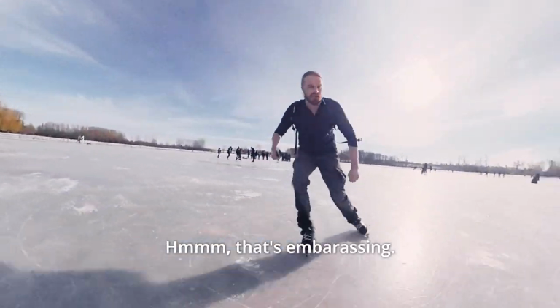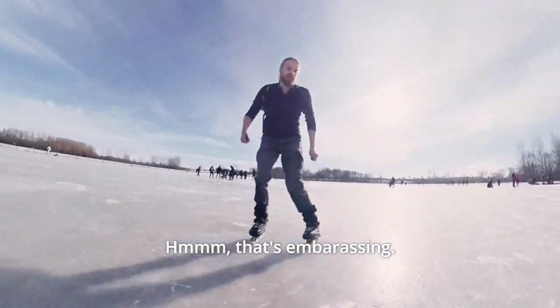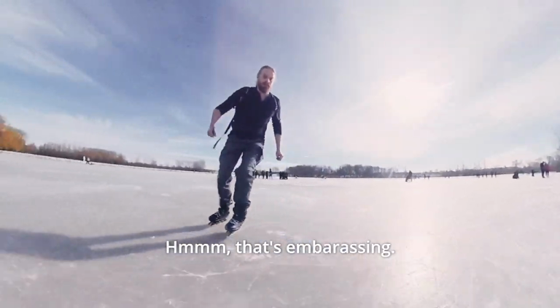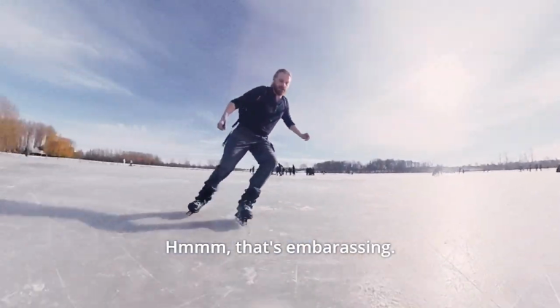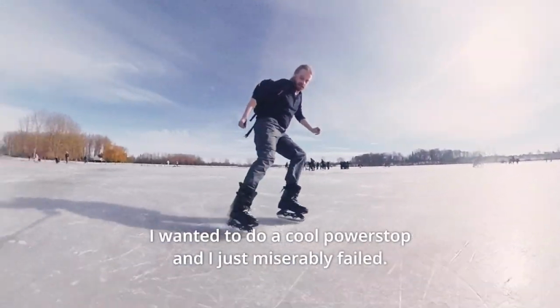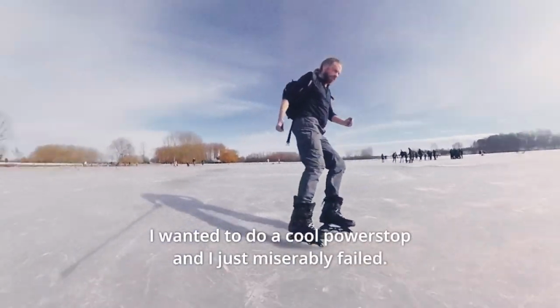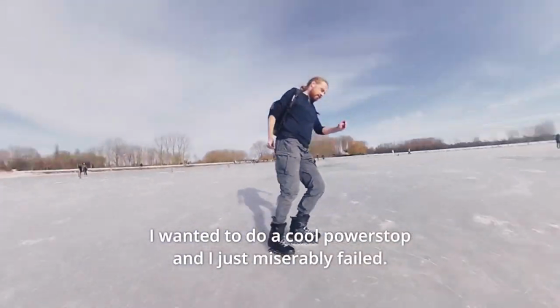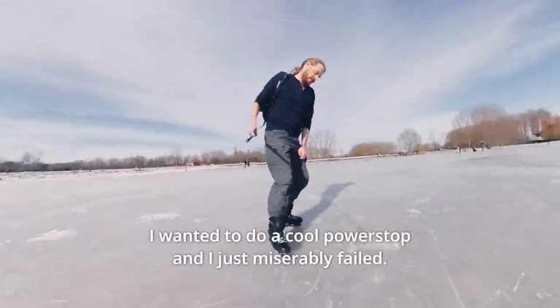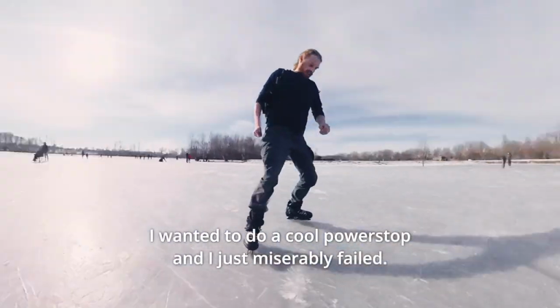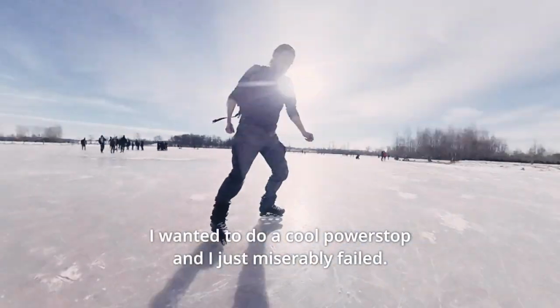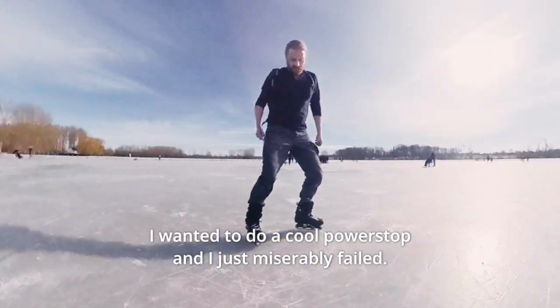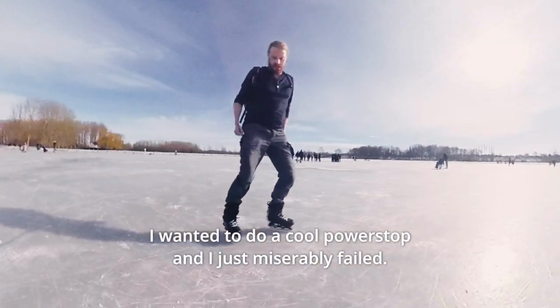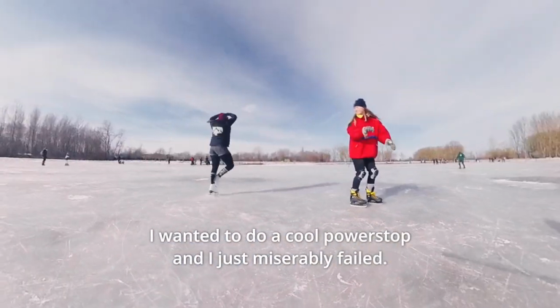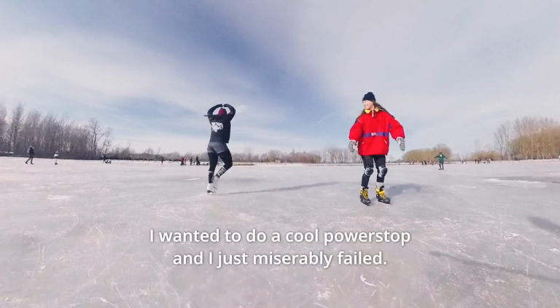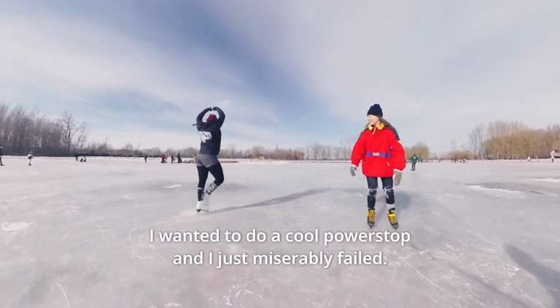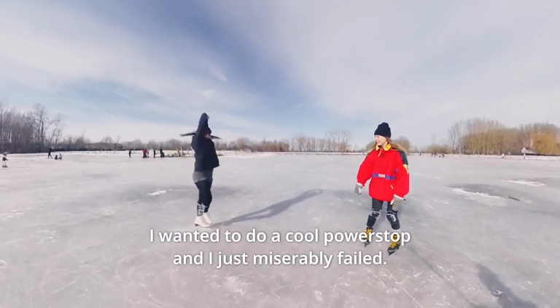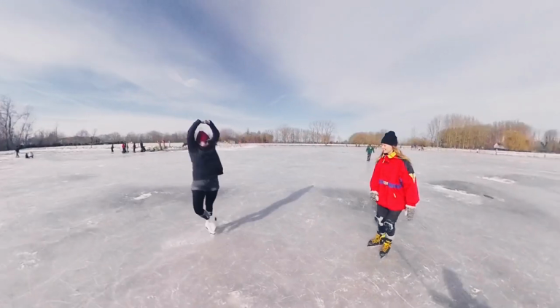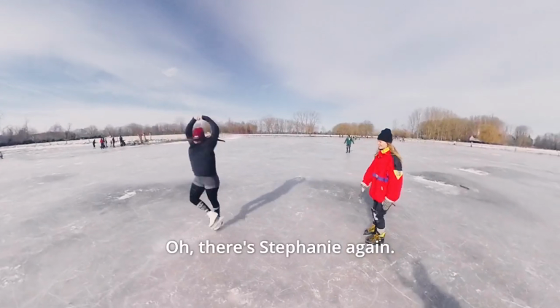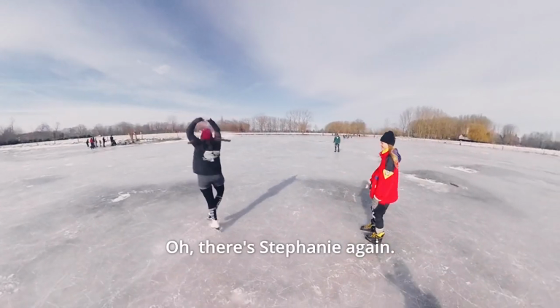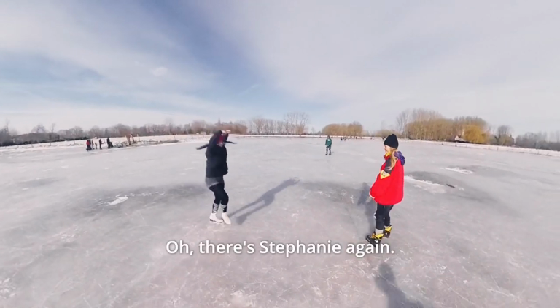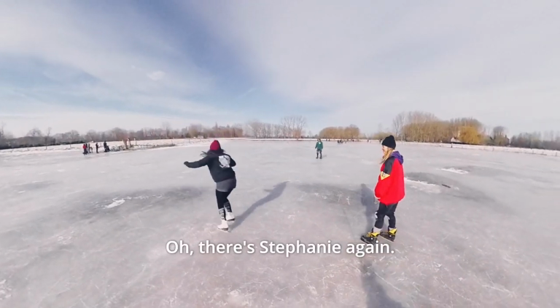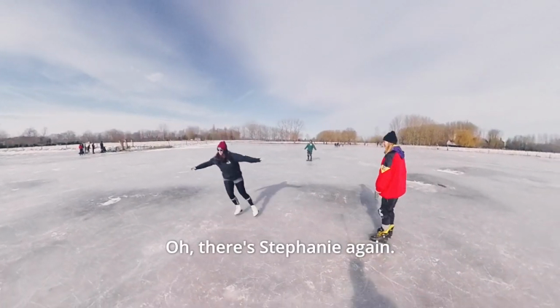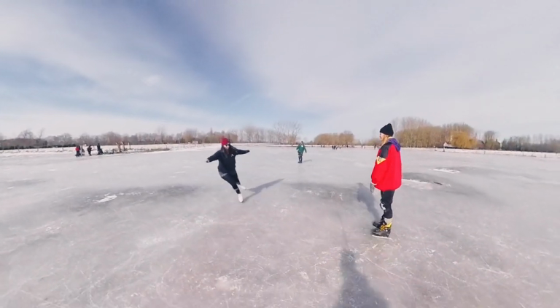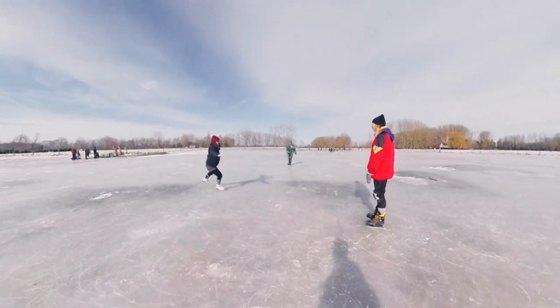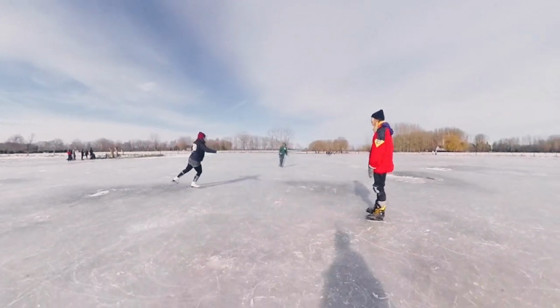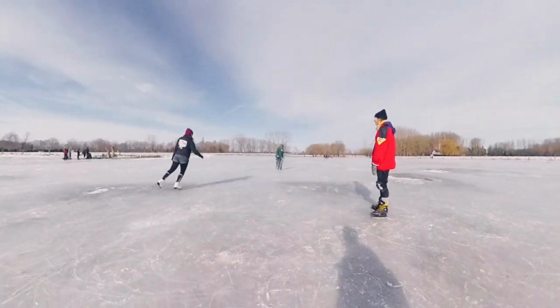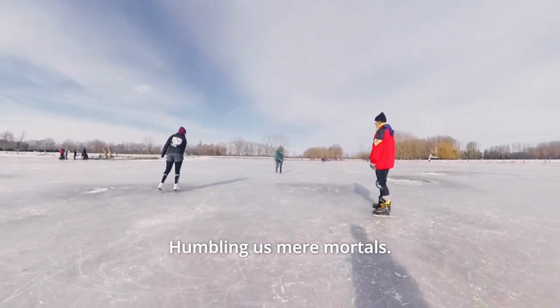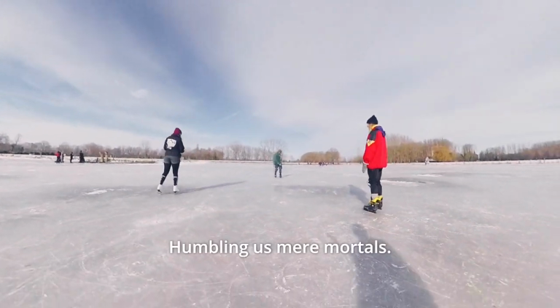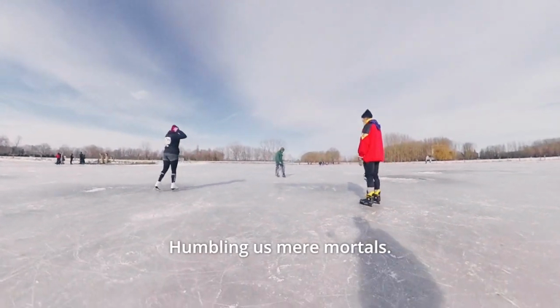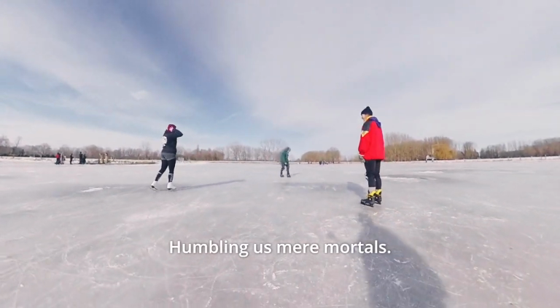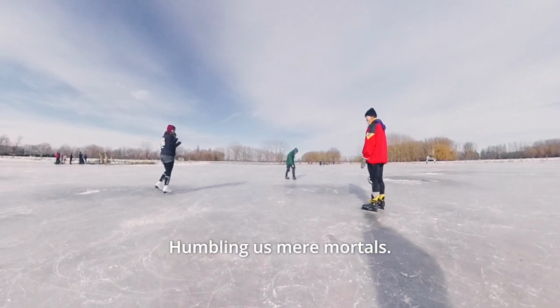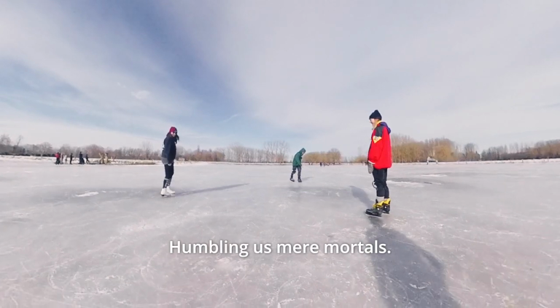That's embarrassing. I wanted to do a cool power stop and I just miserably failed. And there's Stefanie again, humbling us mere mortals.